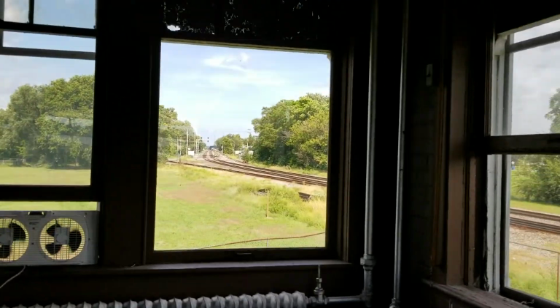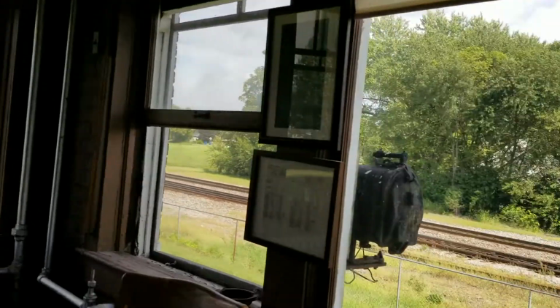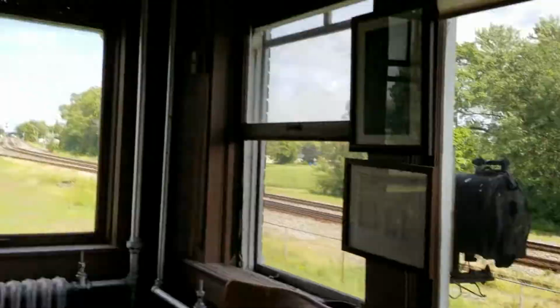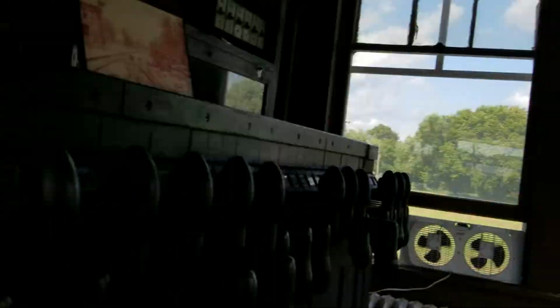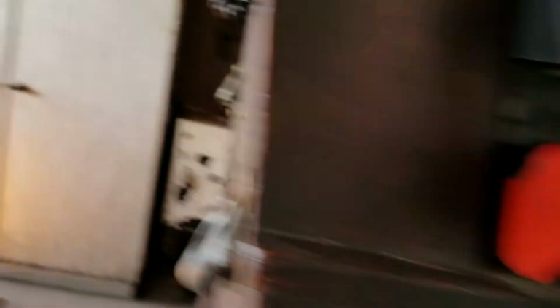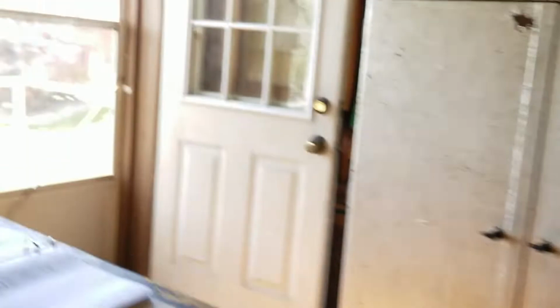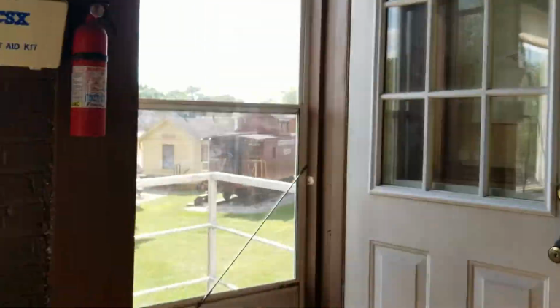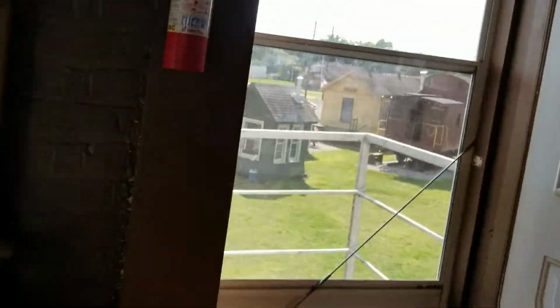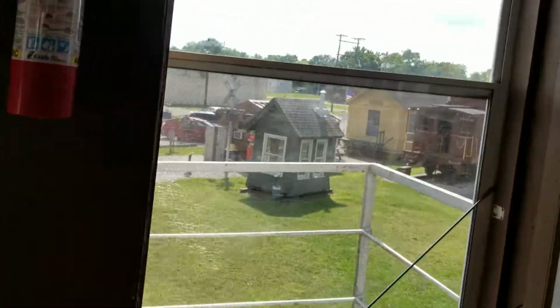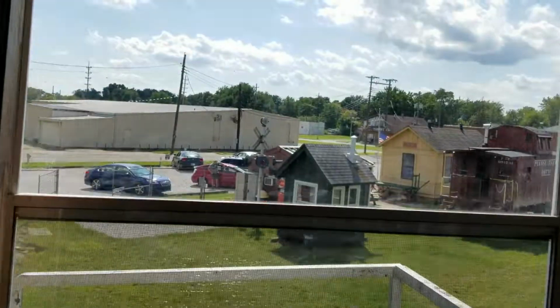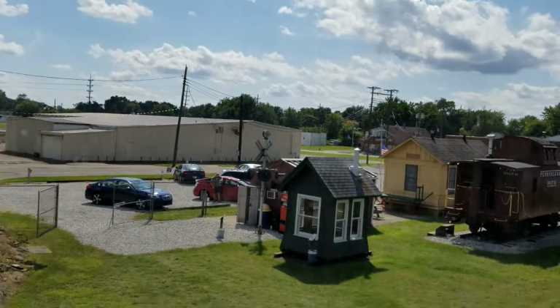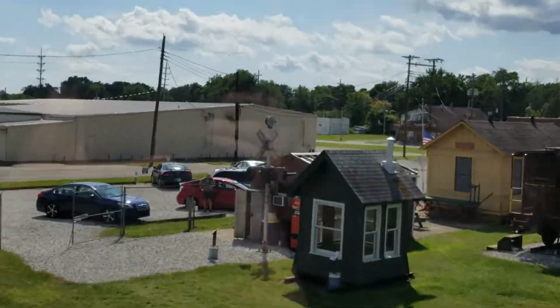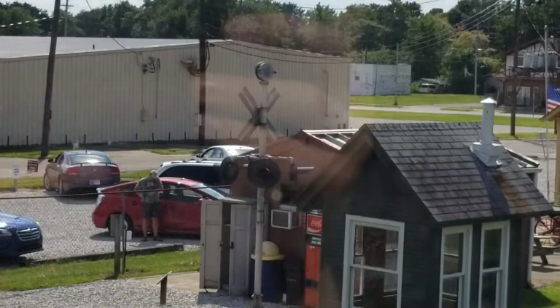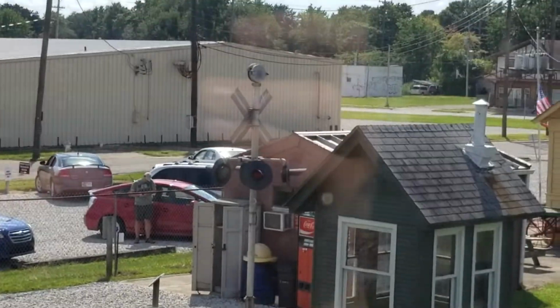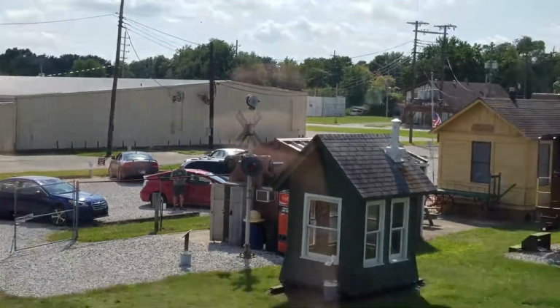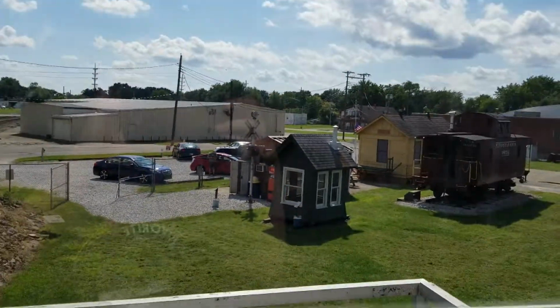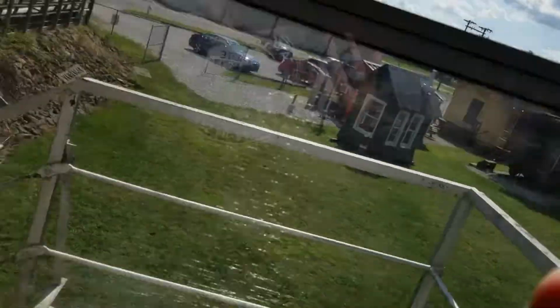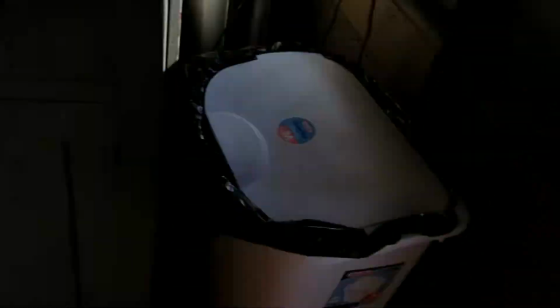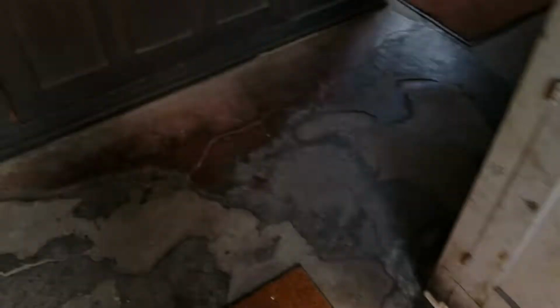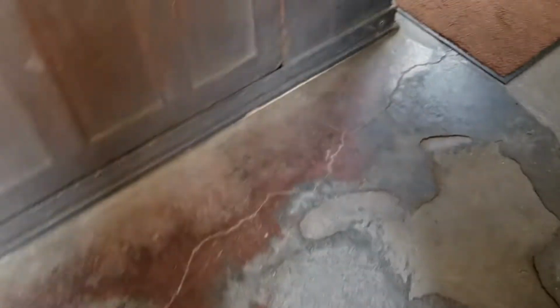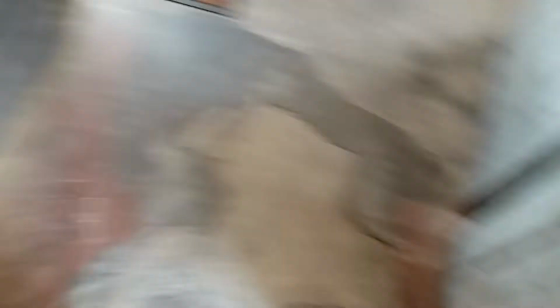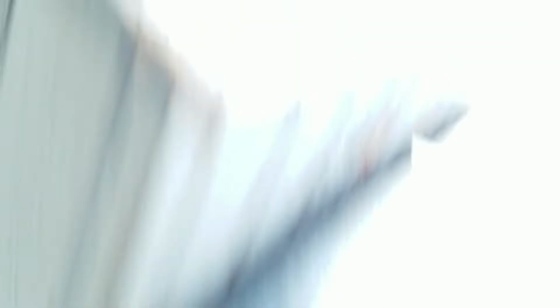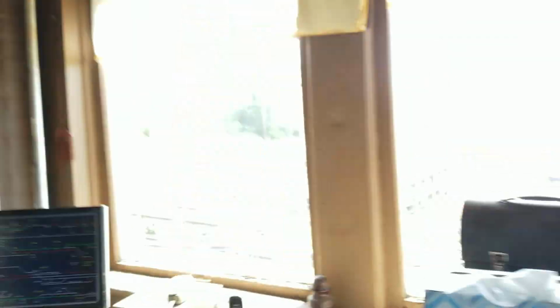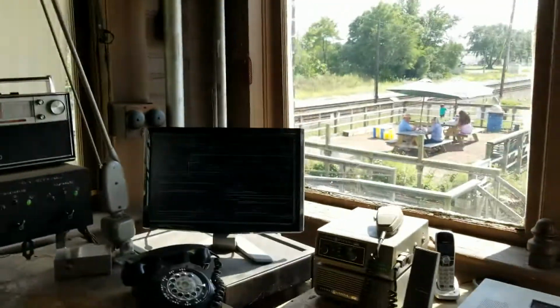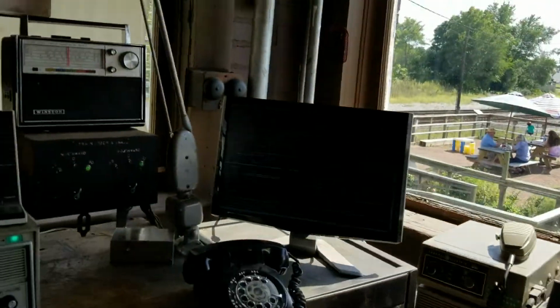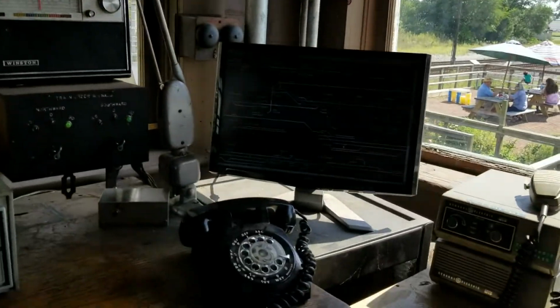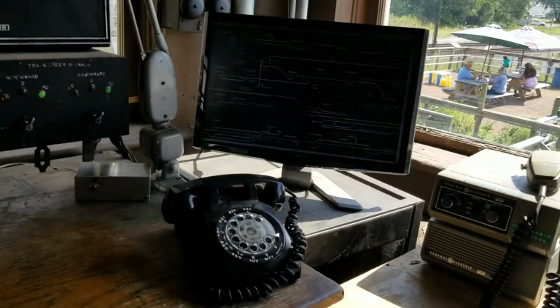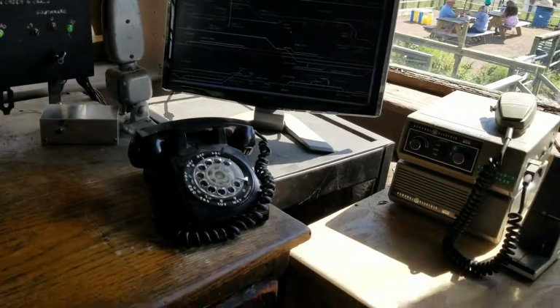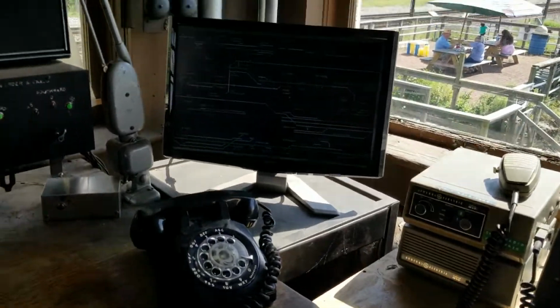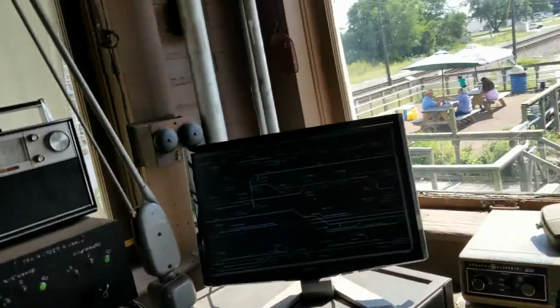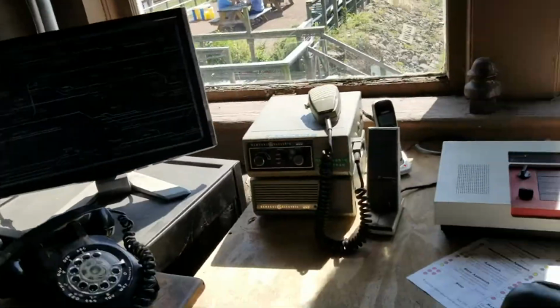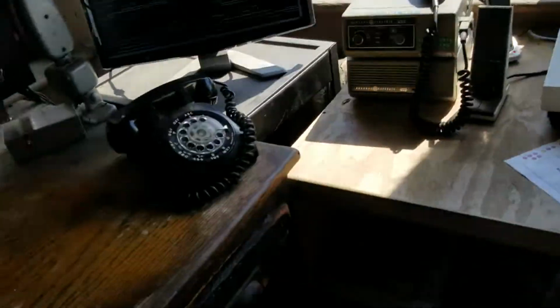Now to turn on the crossing signal at the Wabash Valley Railroaders Museum. There it is — that's the HRL Fanner 11. Hold on, I'm going to turn it on.